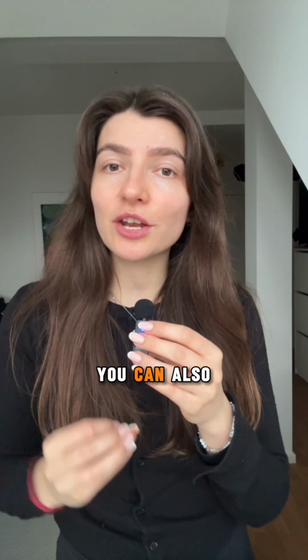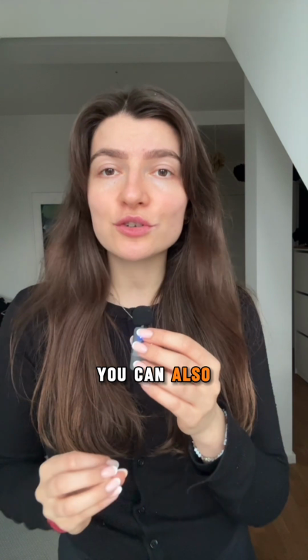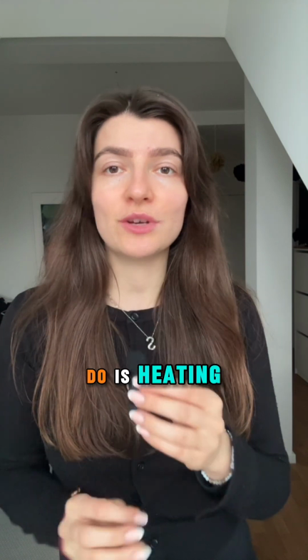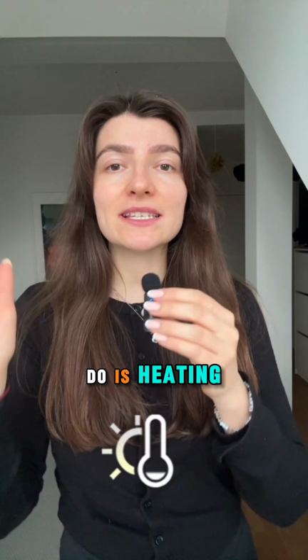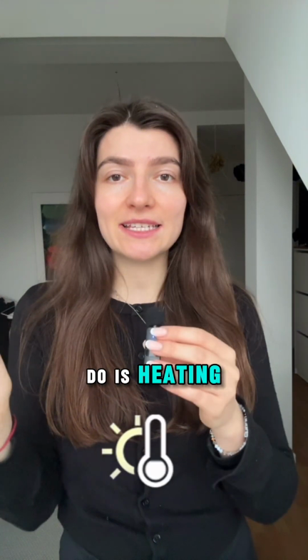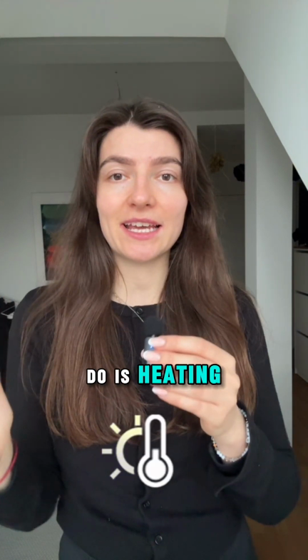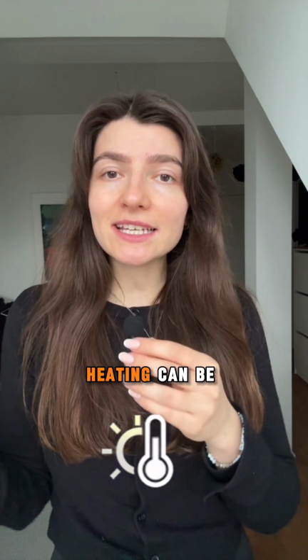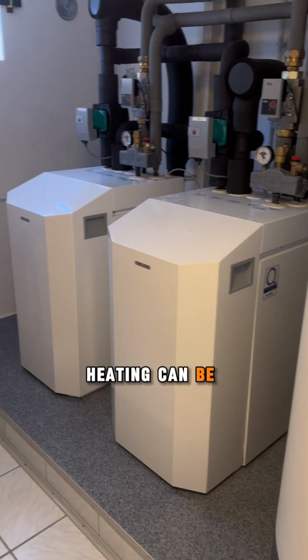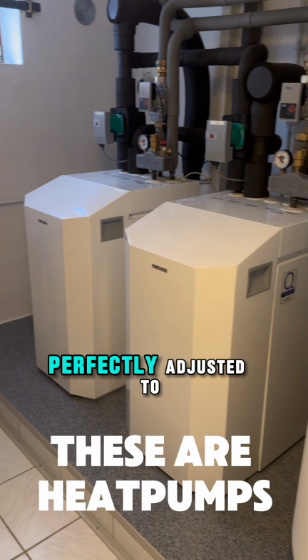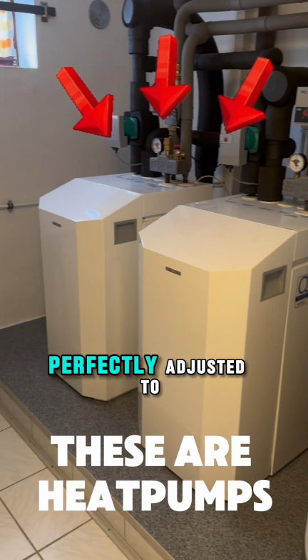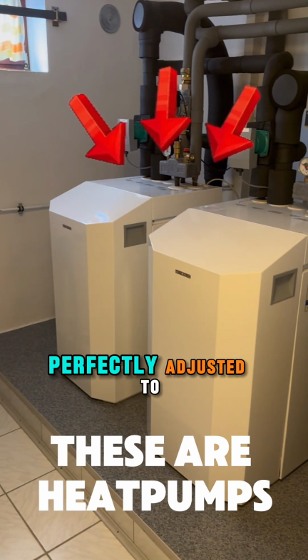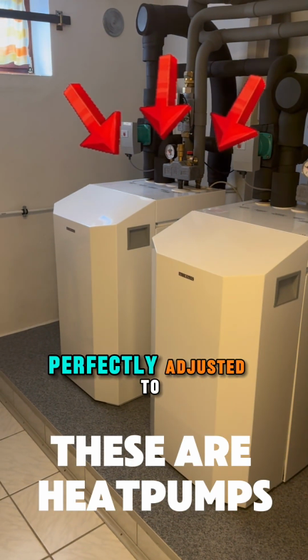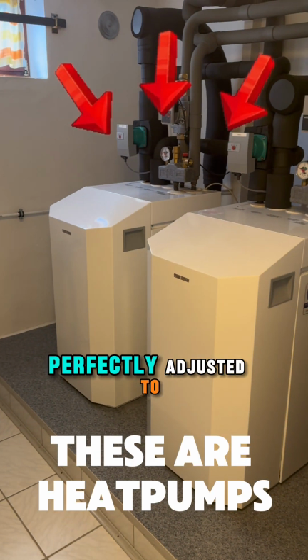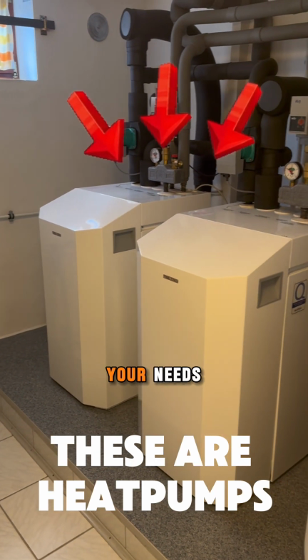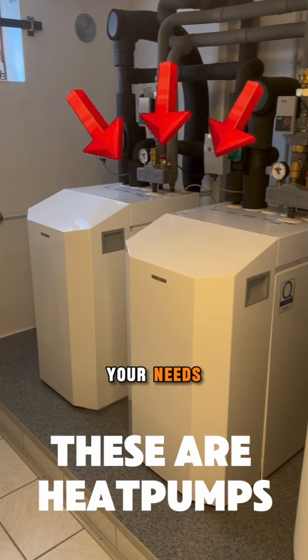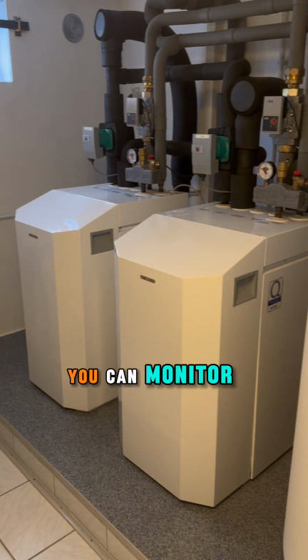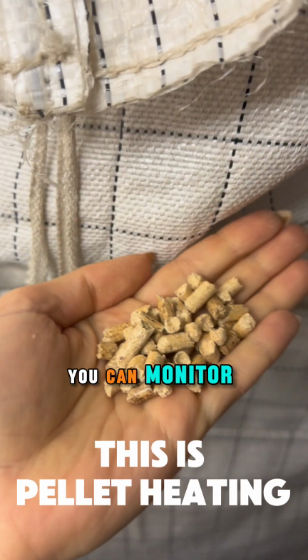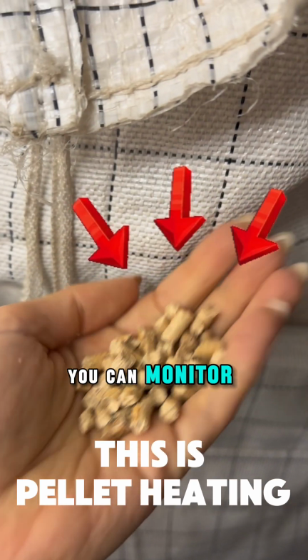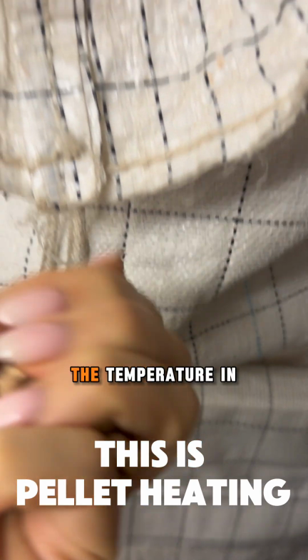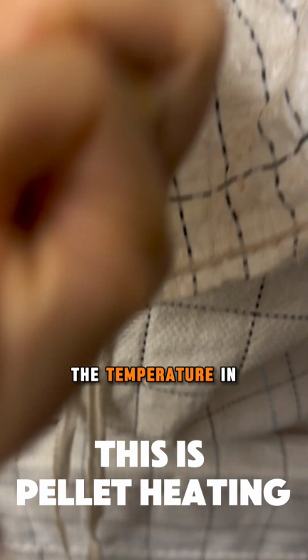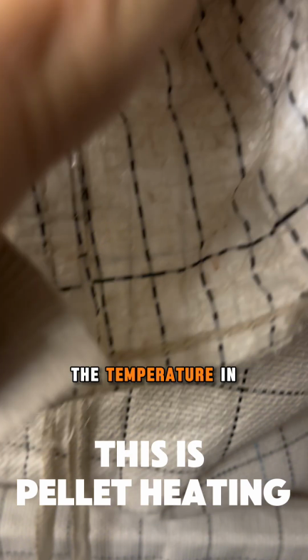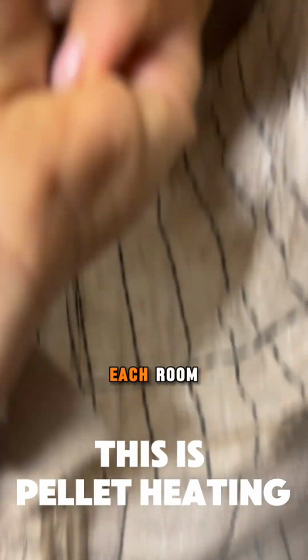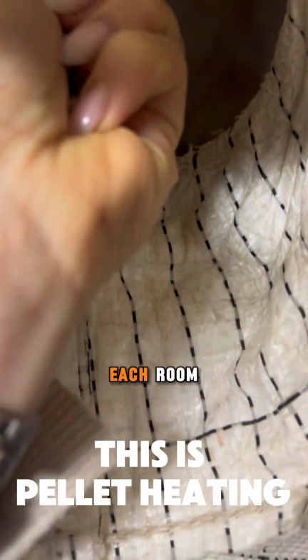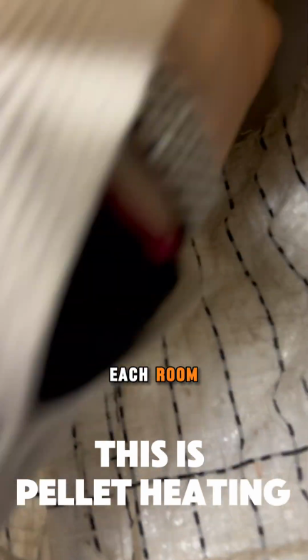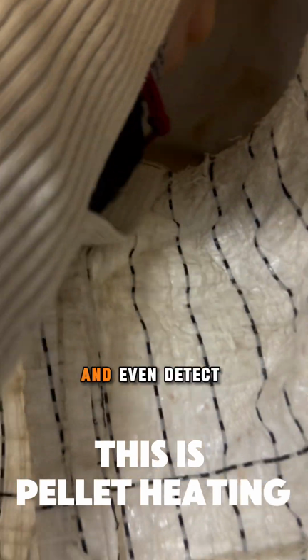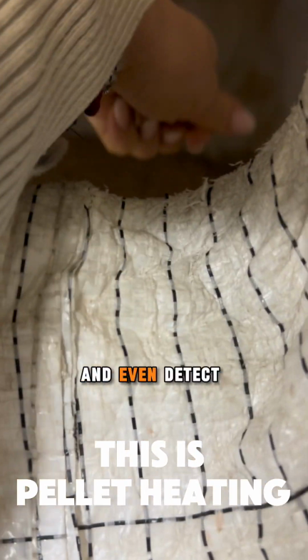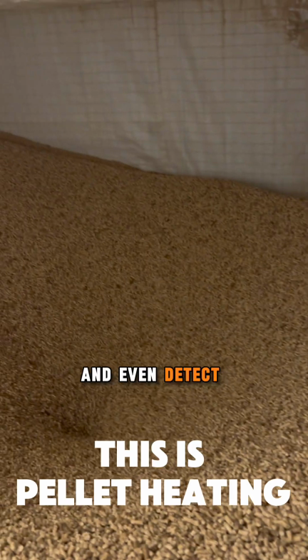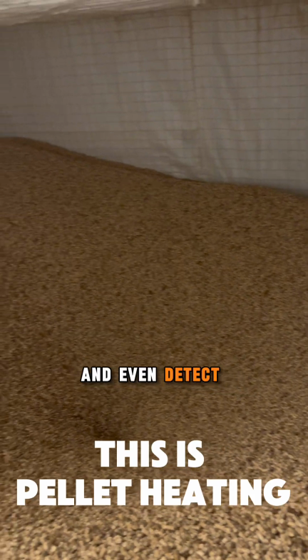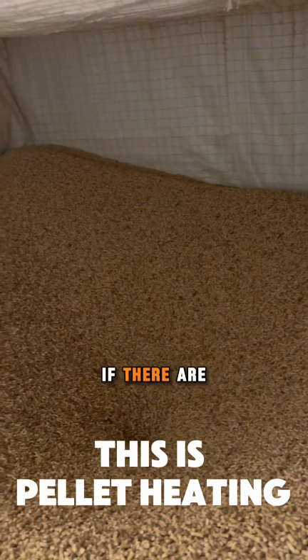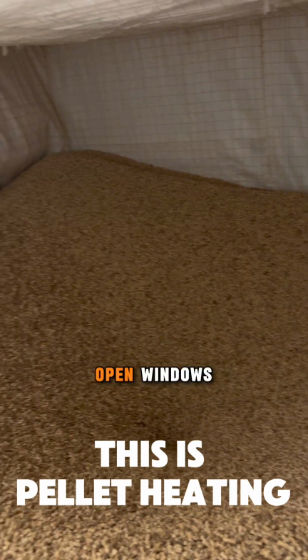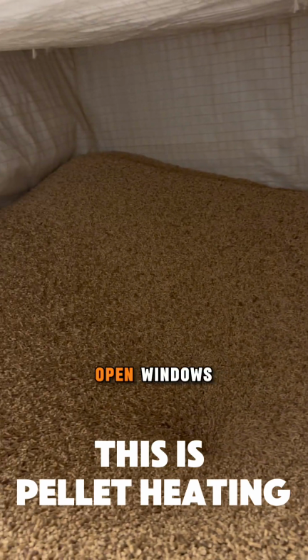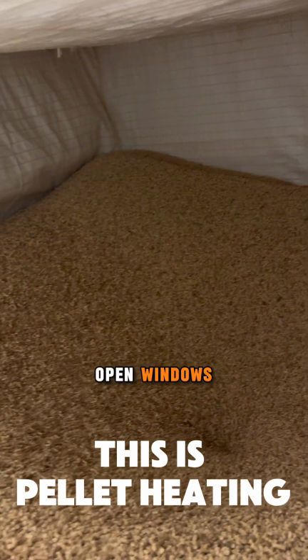Another thing you can also do is heating. Heating can be perfectly adjusted to your needs. You can monitor the temperature in each room and even detect if there are open windows.